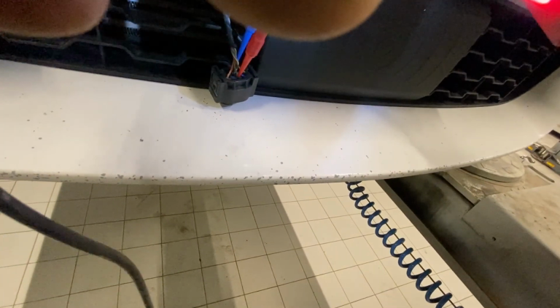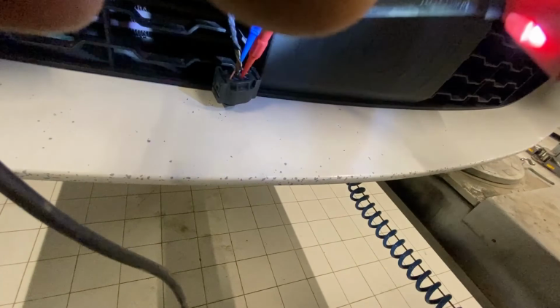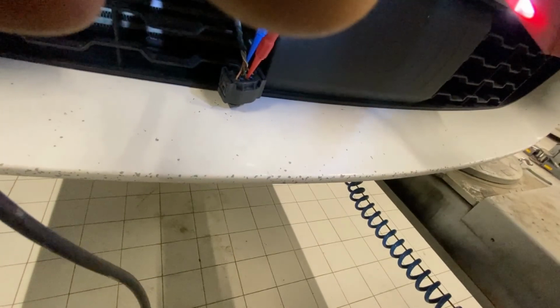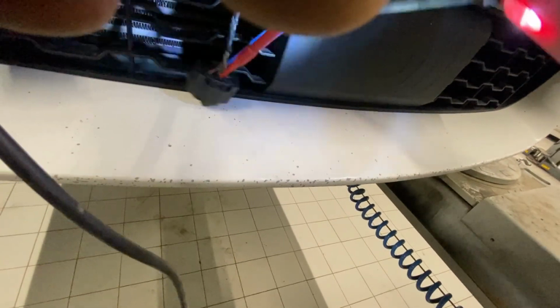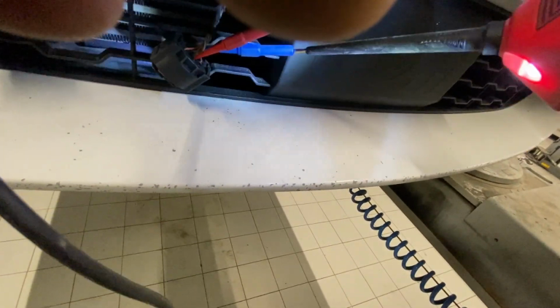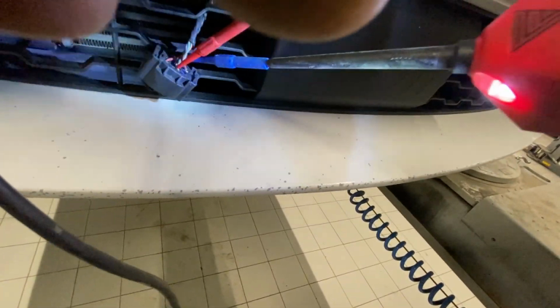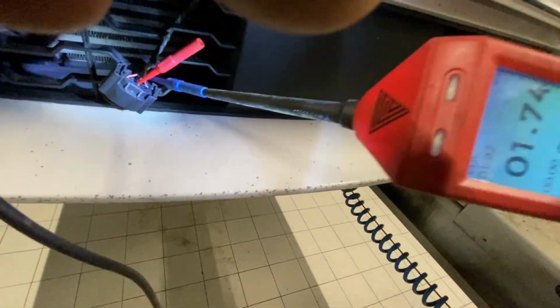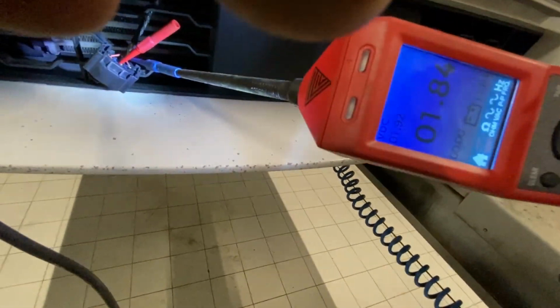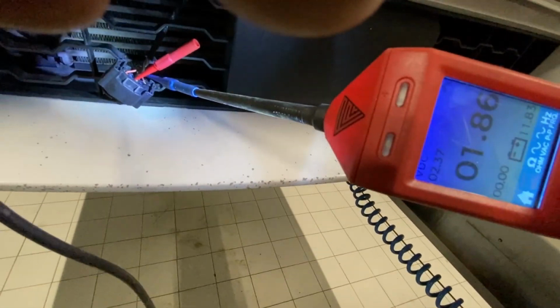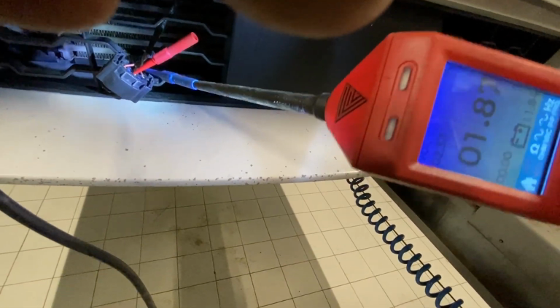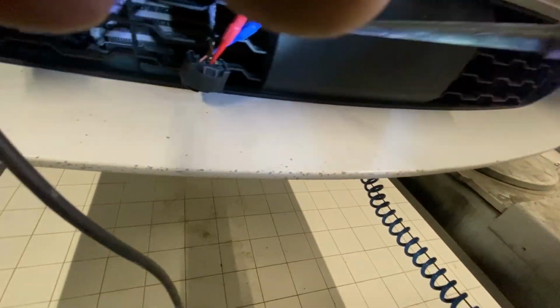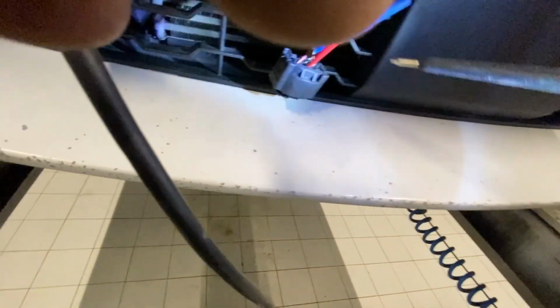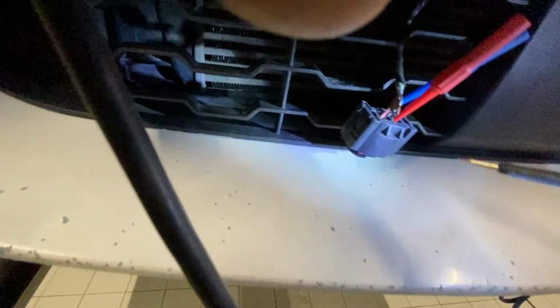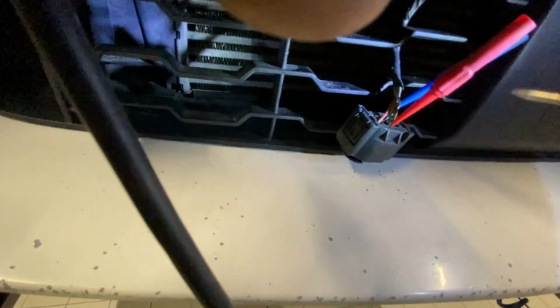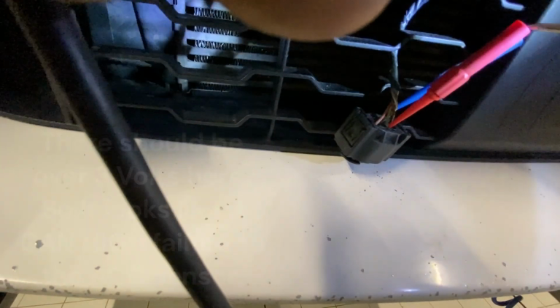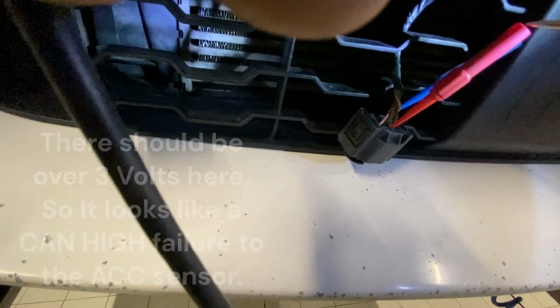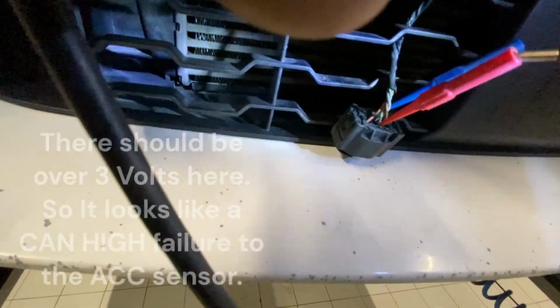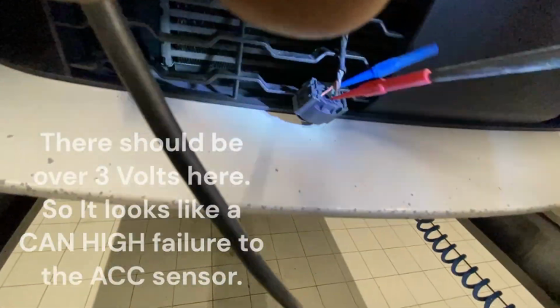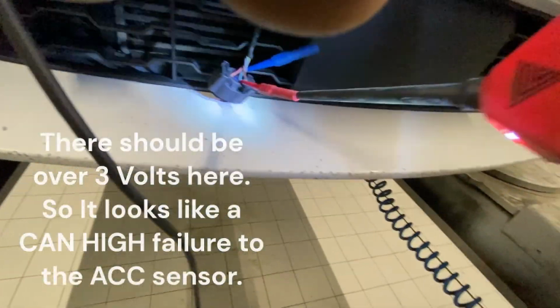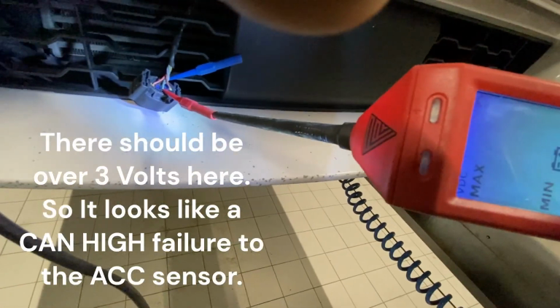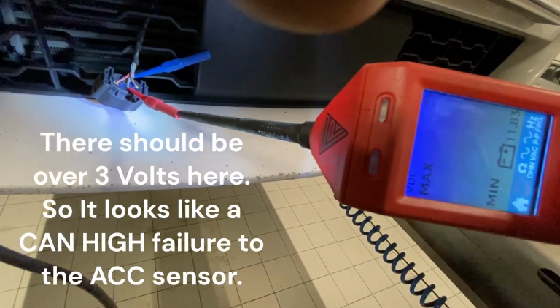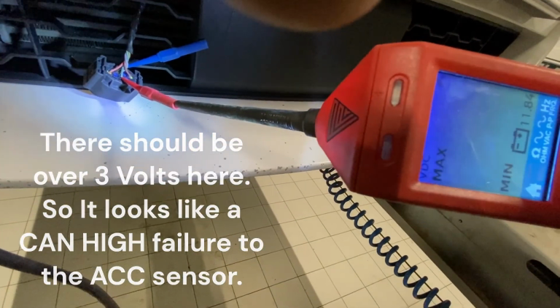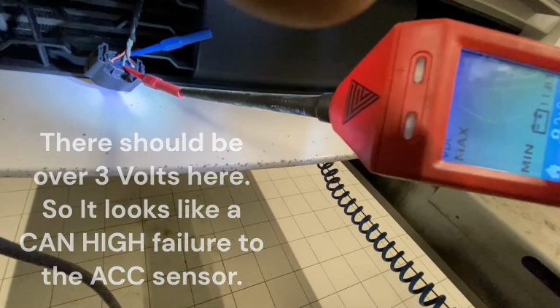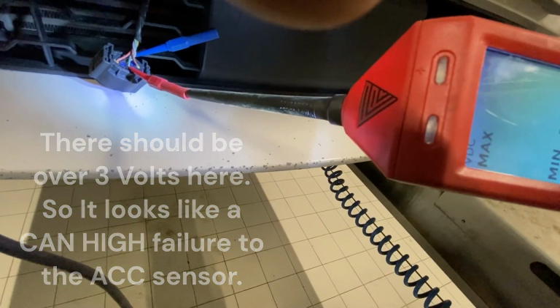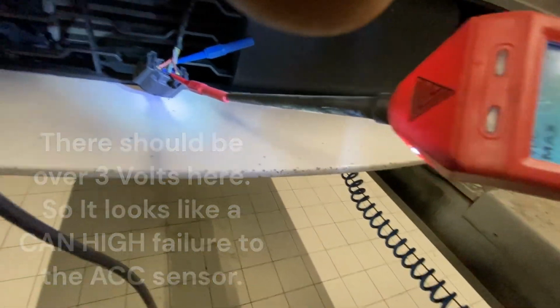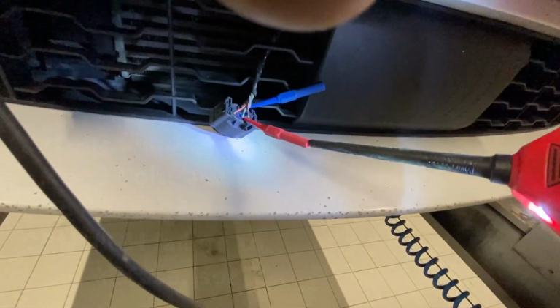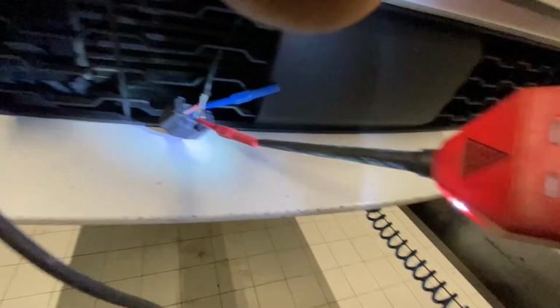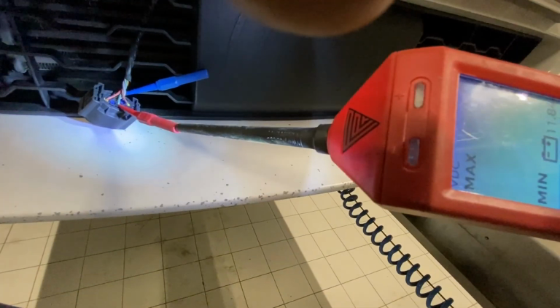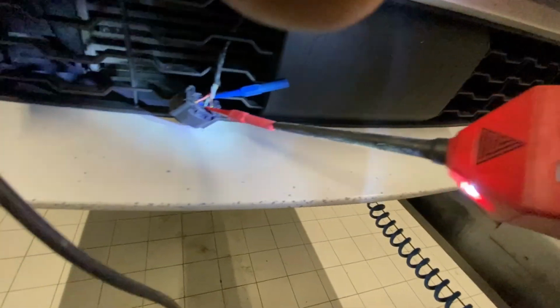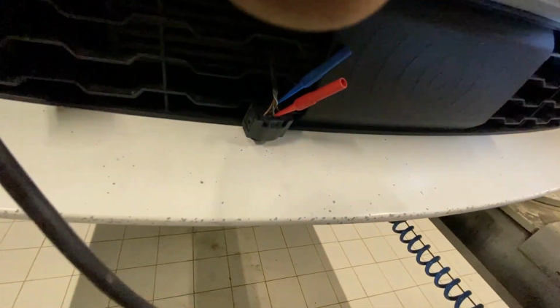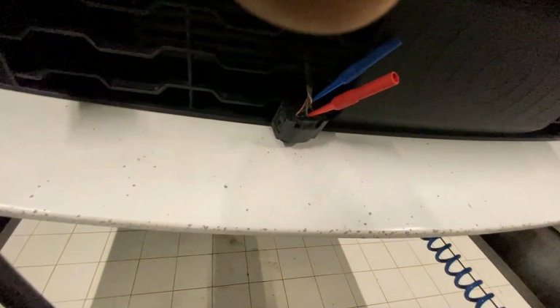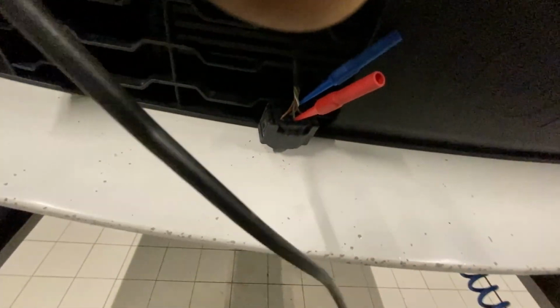We've got a problem with this wire here. Yeah, we've got a broken CAN wire there. It's pointless measuring resistance by the way, because it's a sub-bus — it's a slave CAN. It's not like a real CAN, it's just a local CAN, an S-CAN.